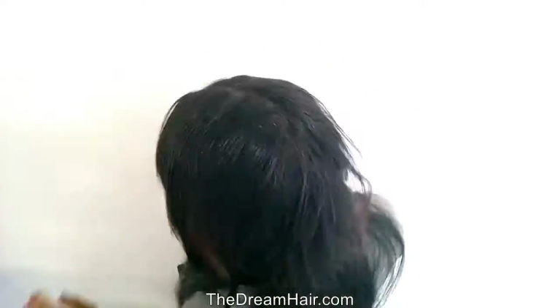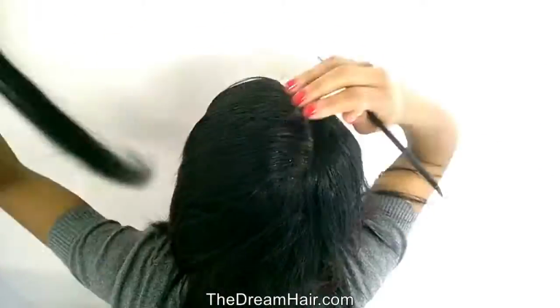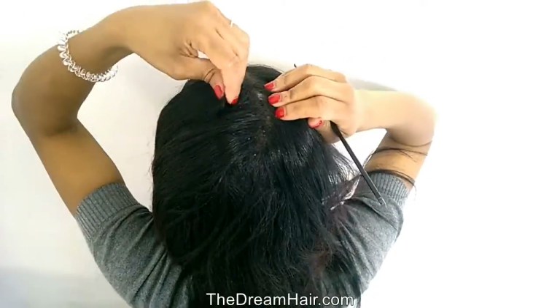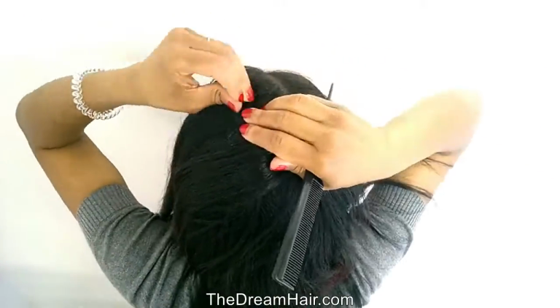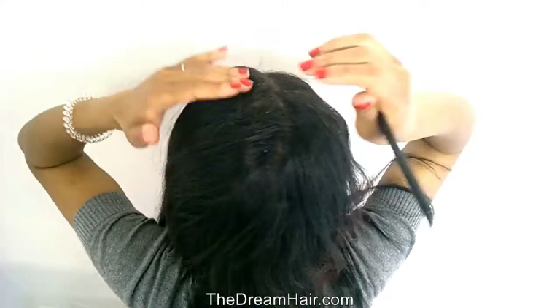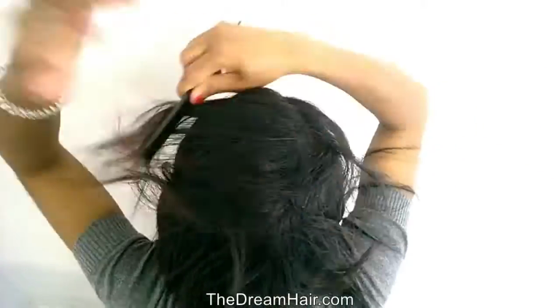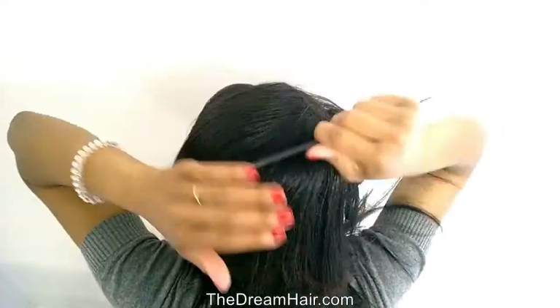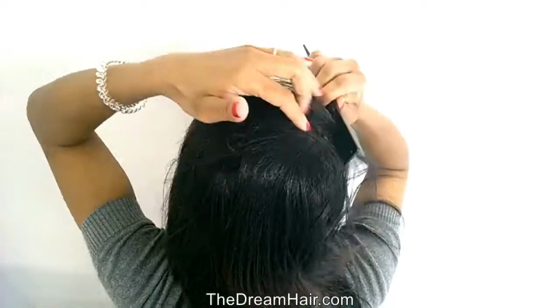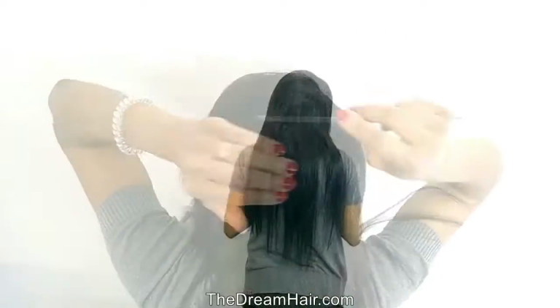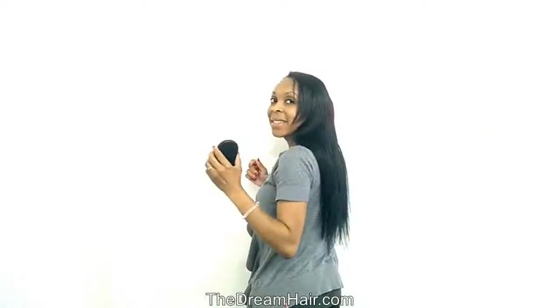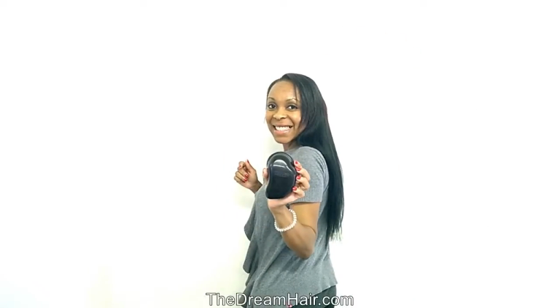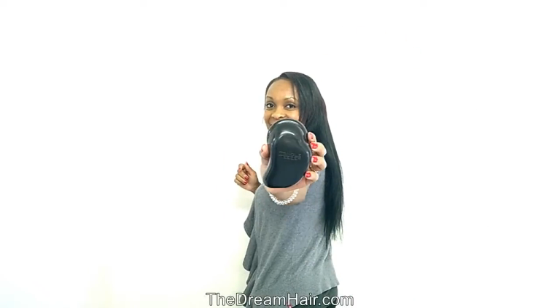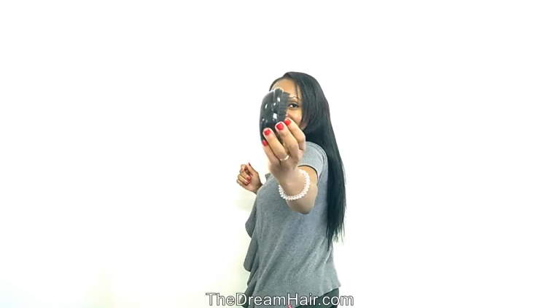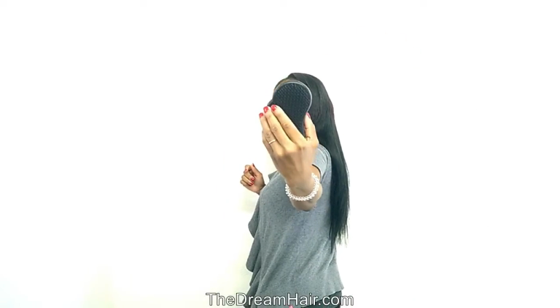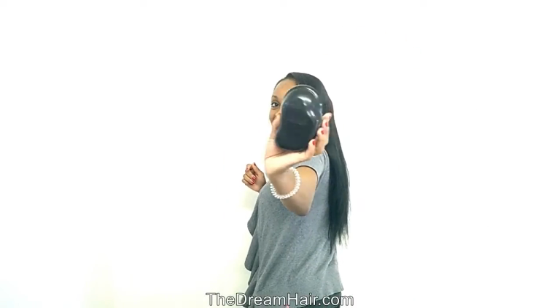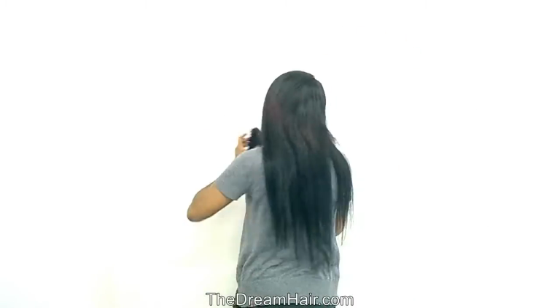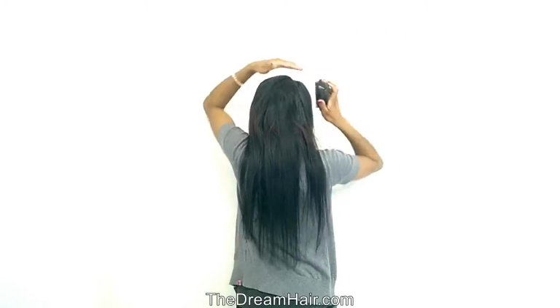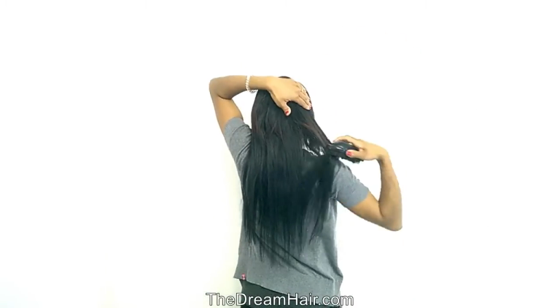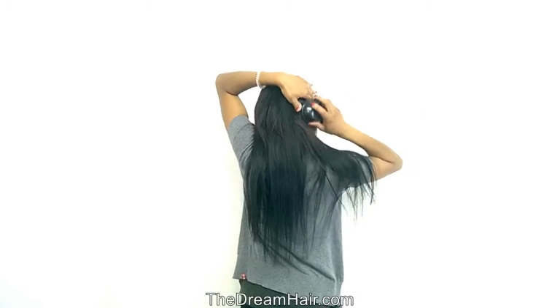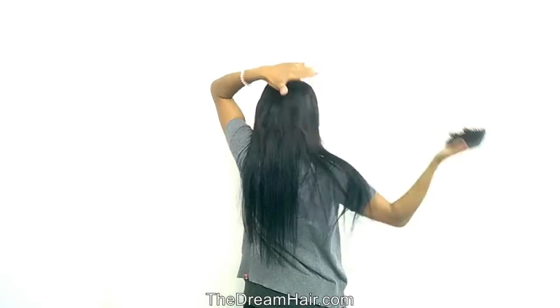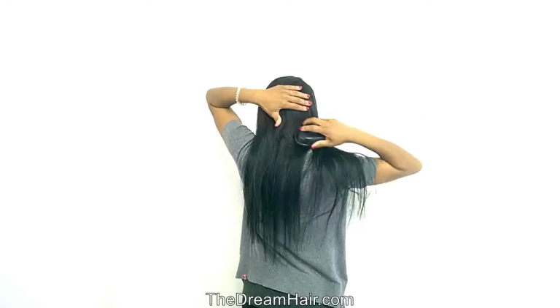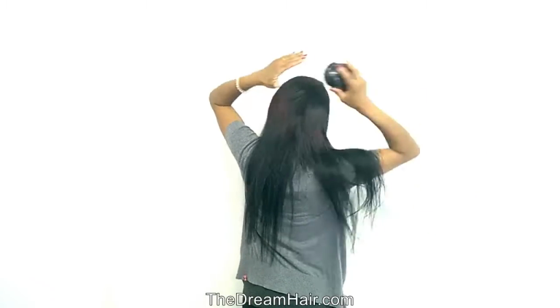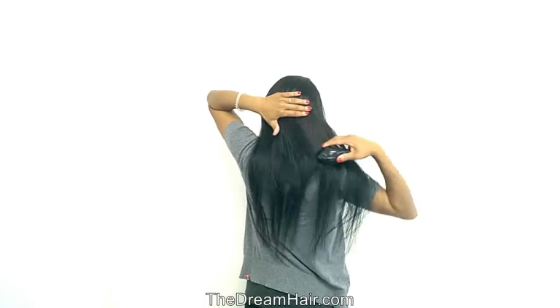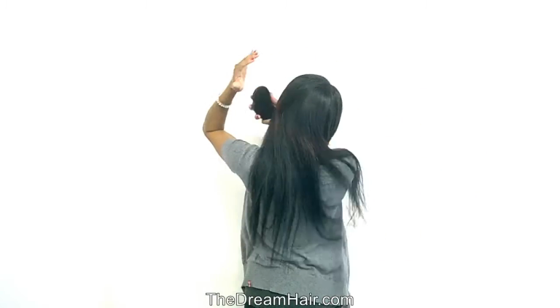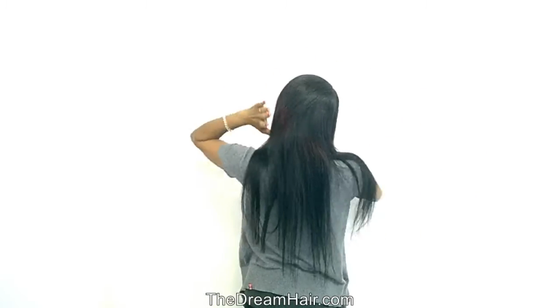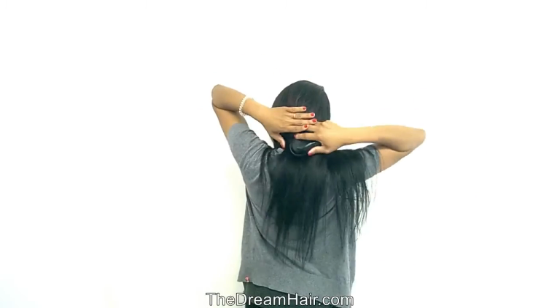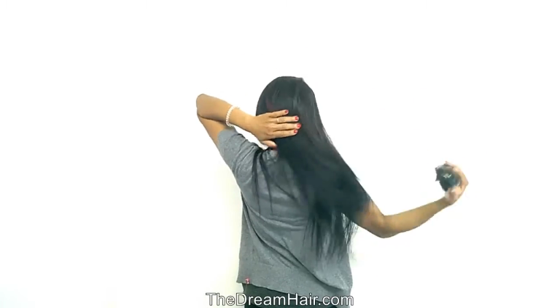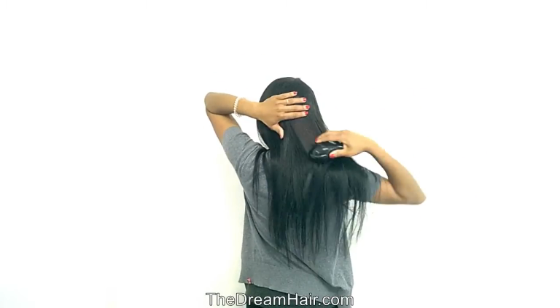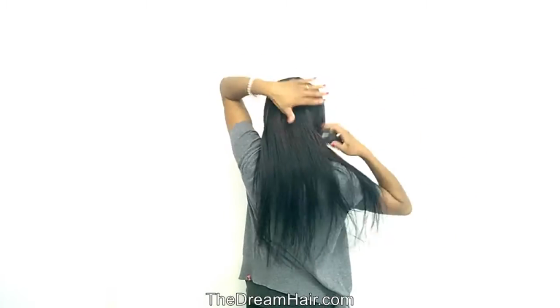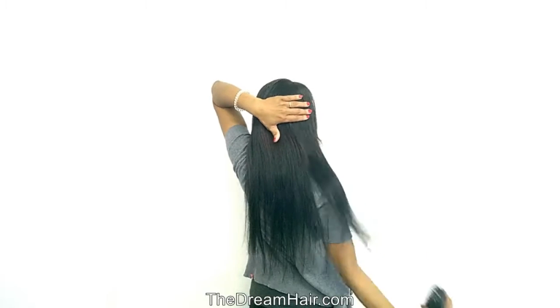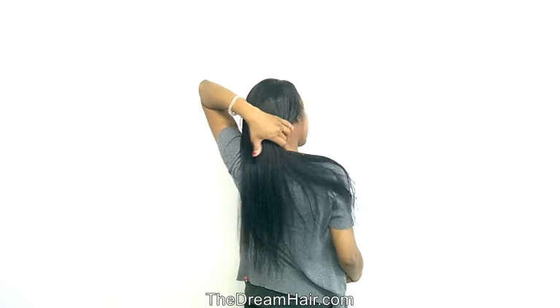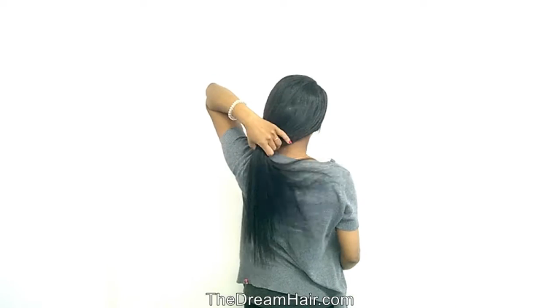It looks natural as our clip-in hair blends in seamlessly into your own hair, making it a perfect and fast way for adding volume or length to your own natural hair. This is a DIY, do-it-yourself, hair extension style.